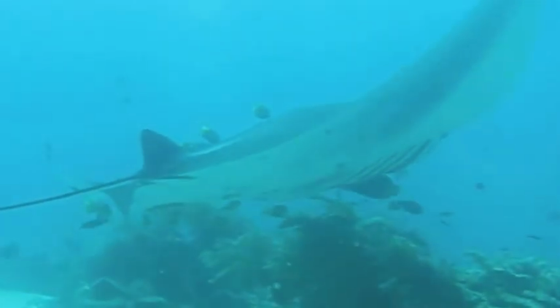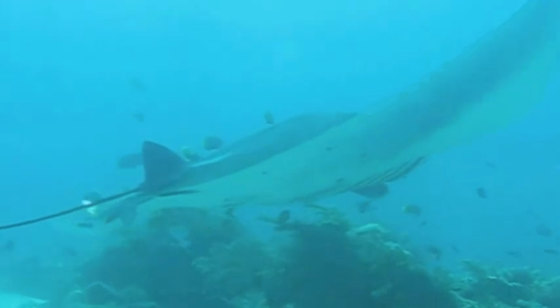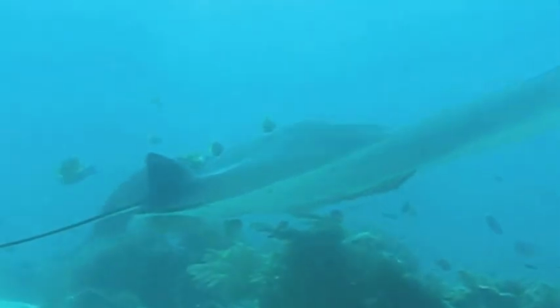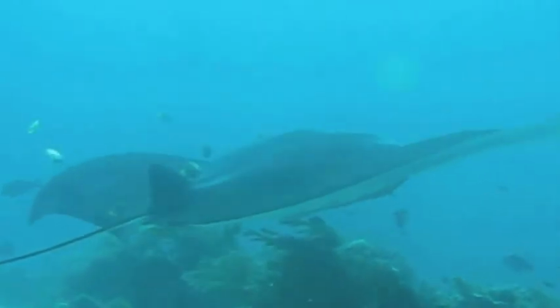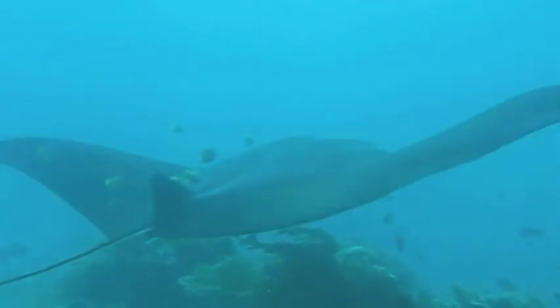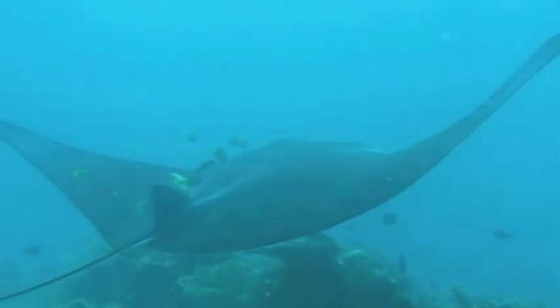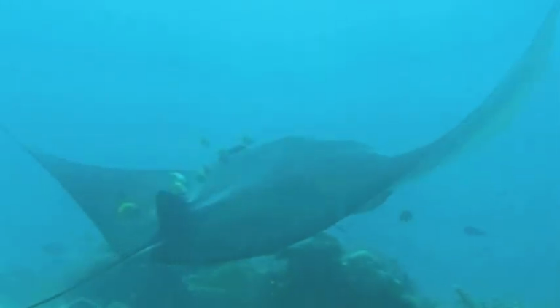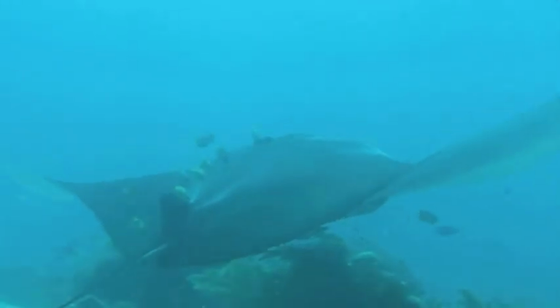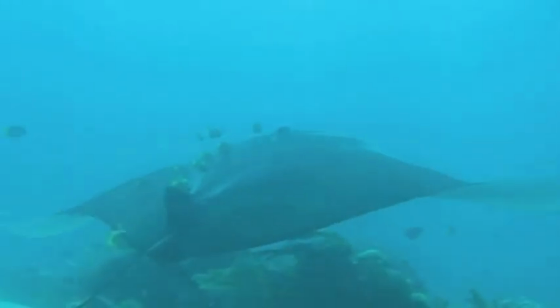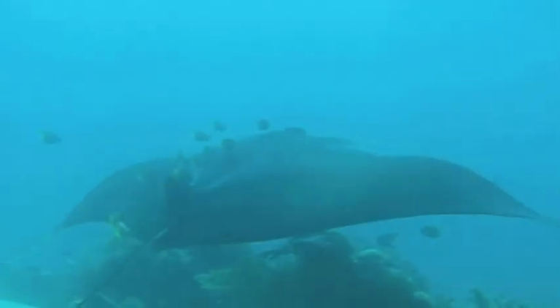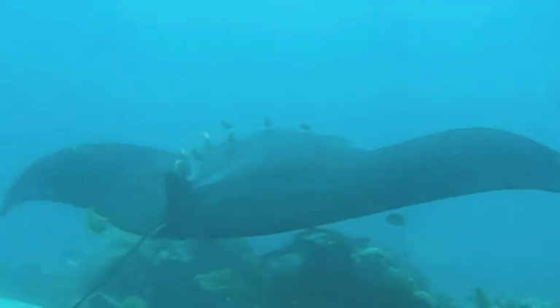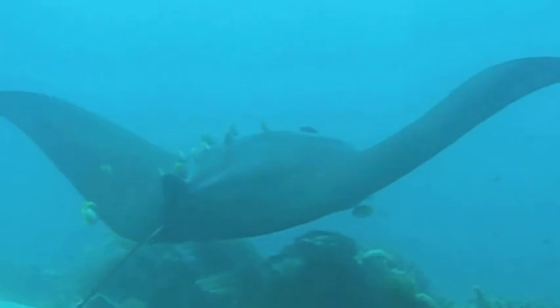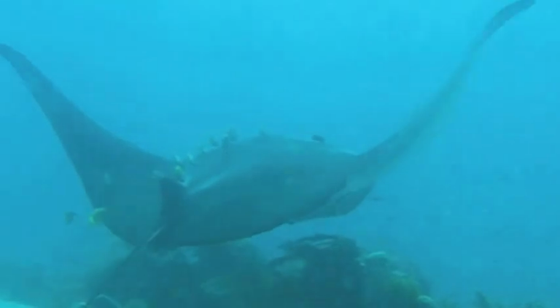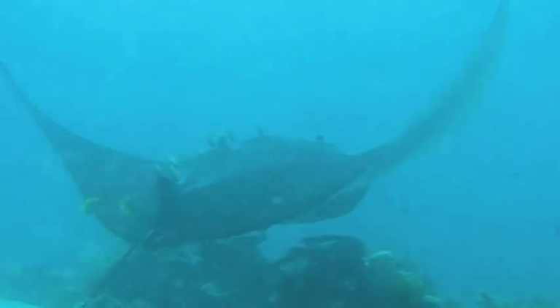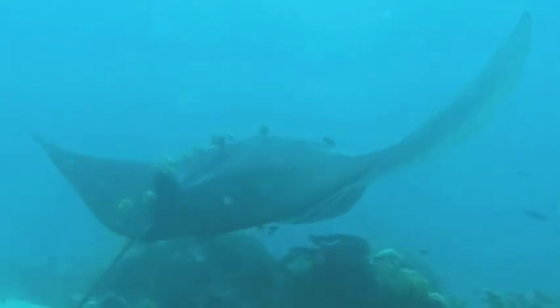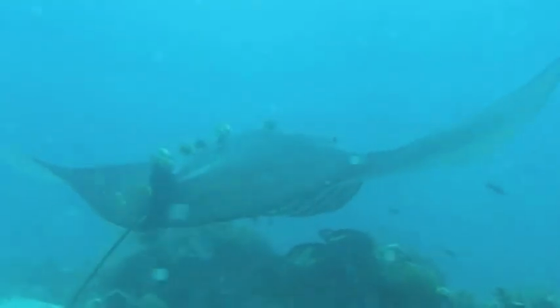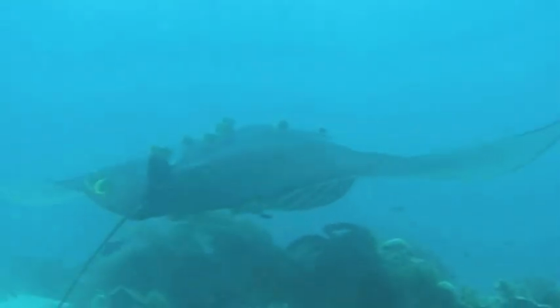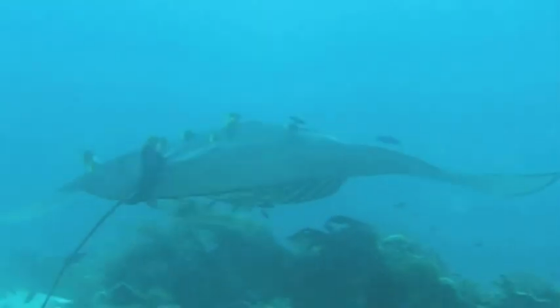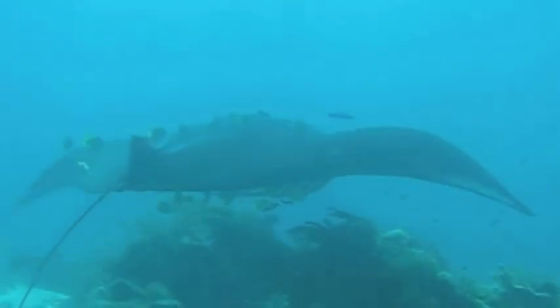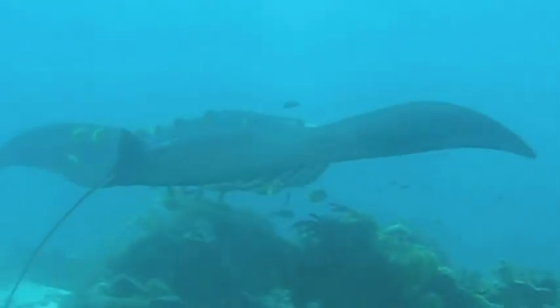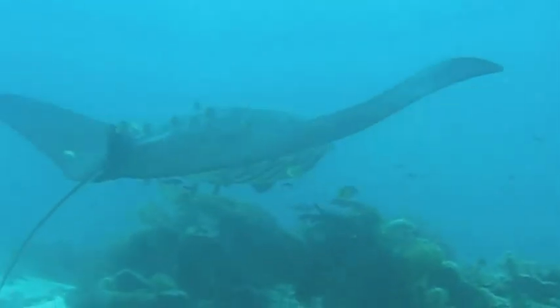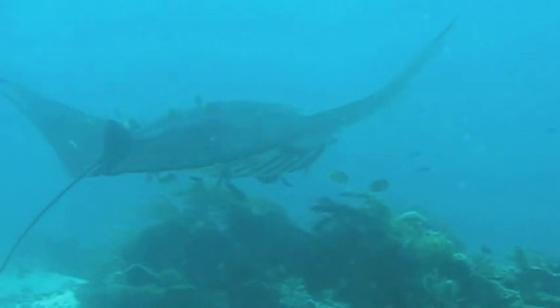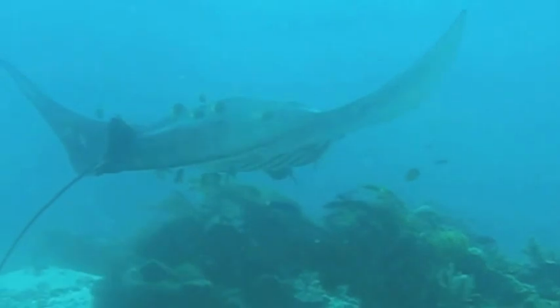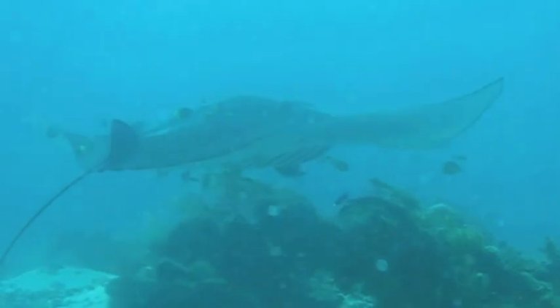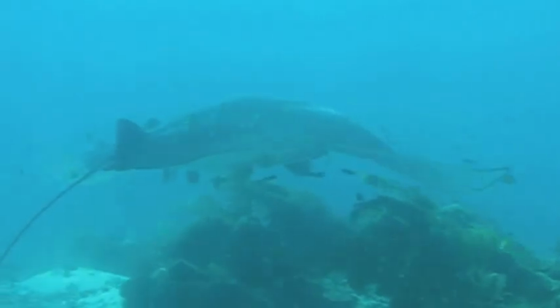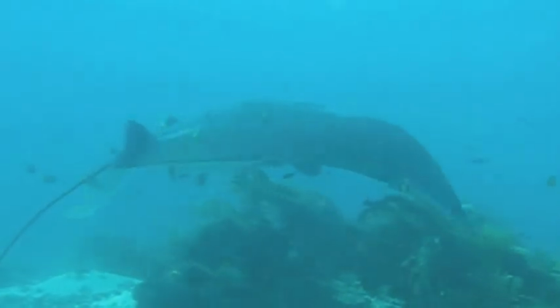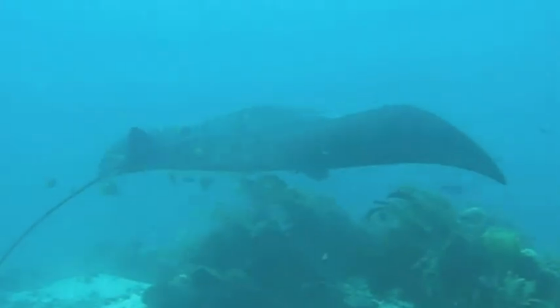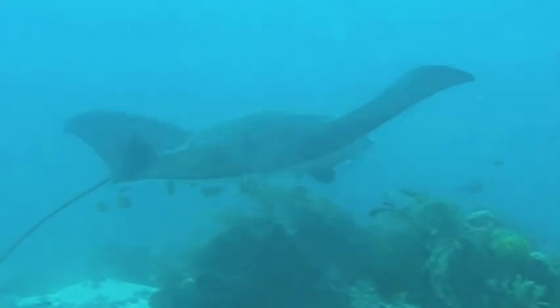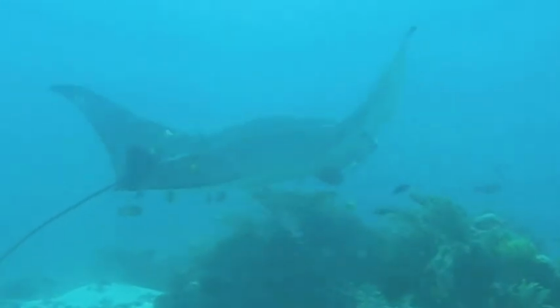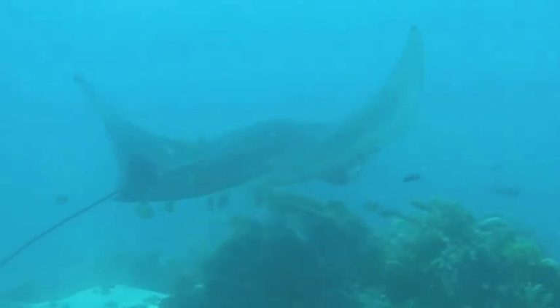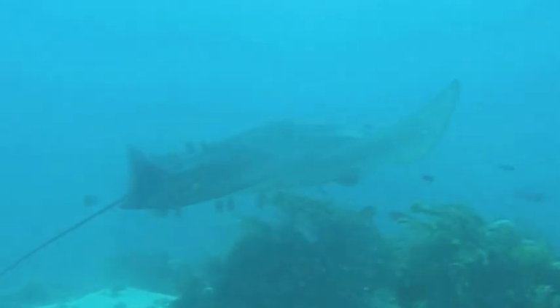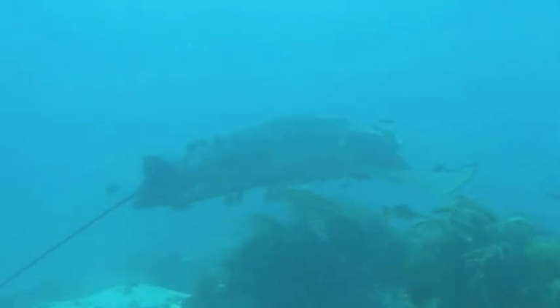He's at a cleaning and feeding station. All those little particulates in the water going by are food for the manta. And all those little fish clinging onto his back are cleaning him off — they come around, get a free meal, and keep parasites off of him.